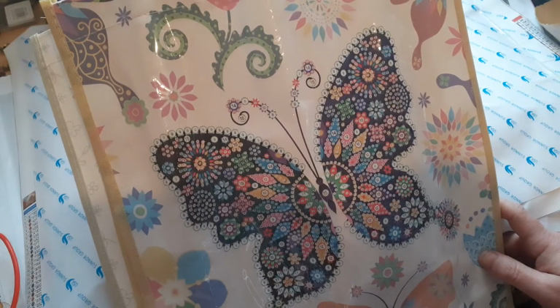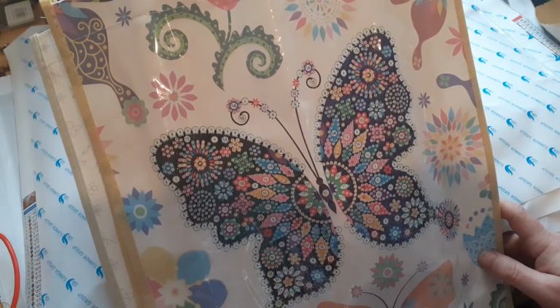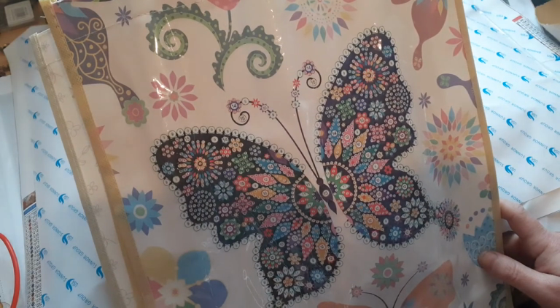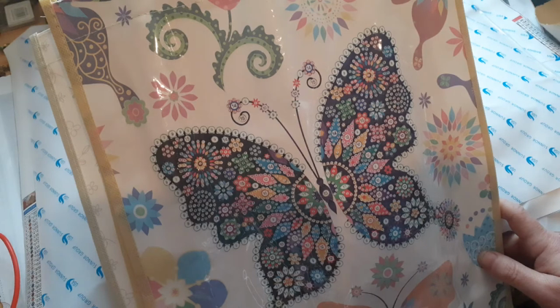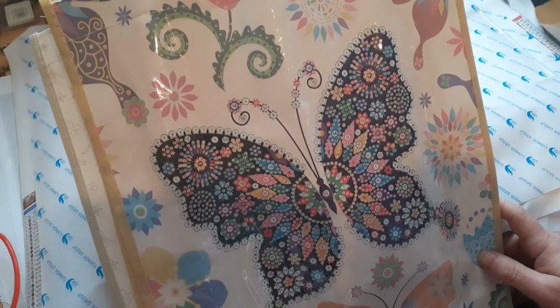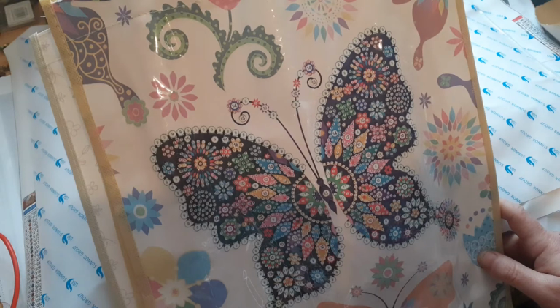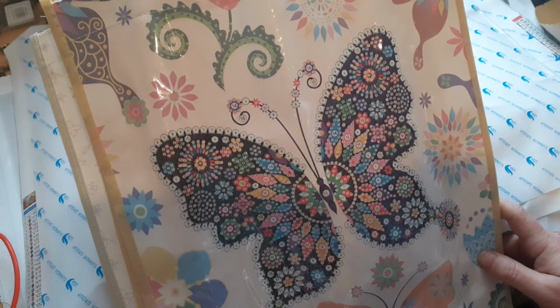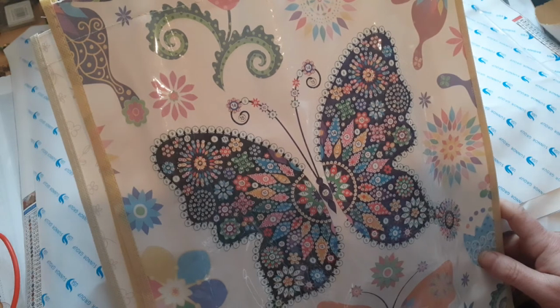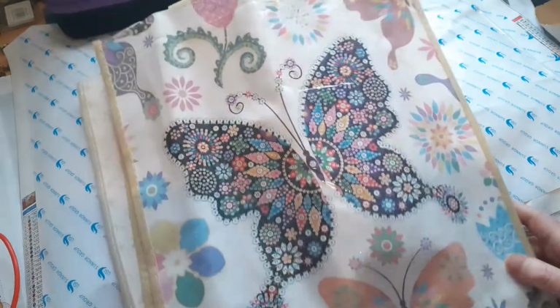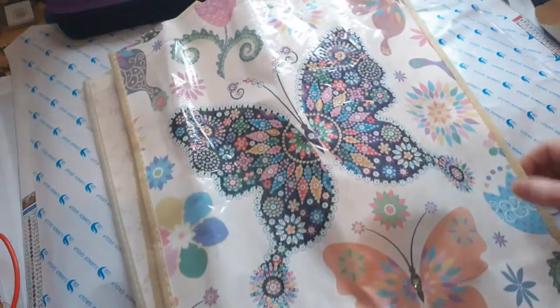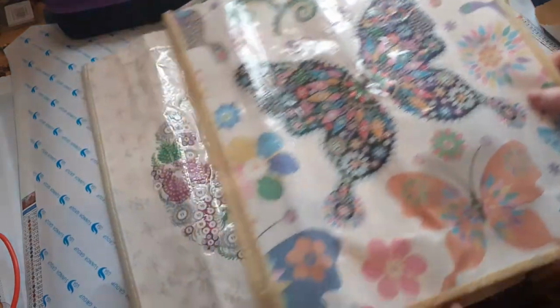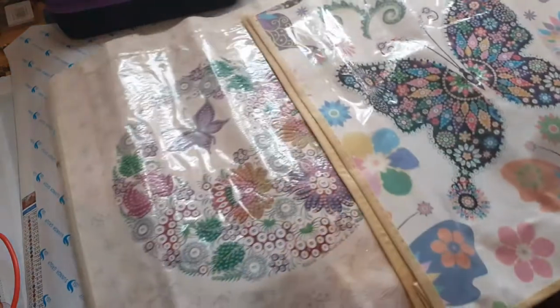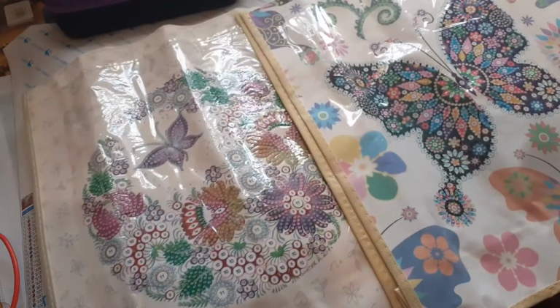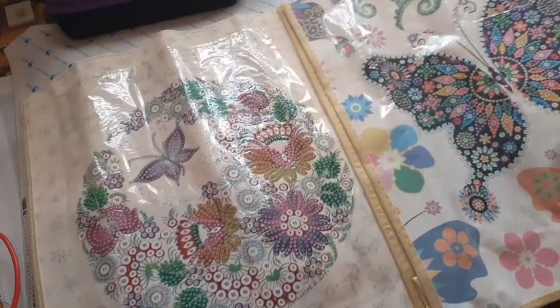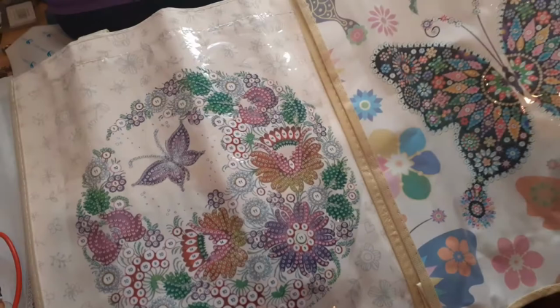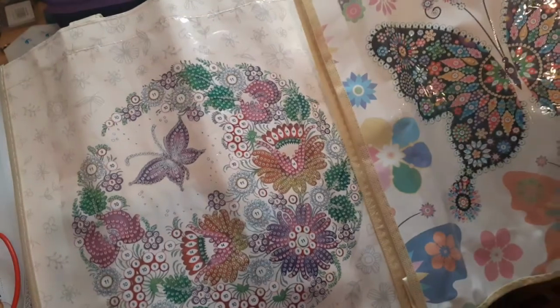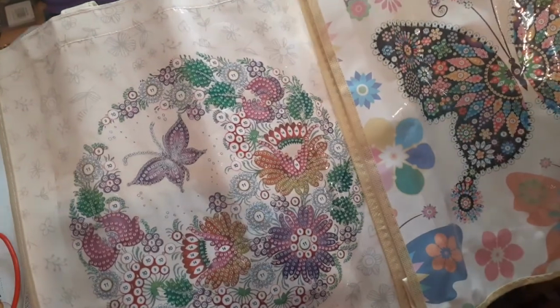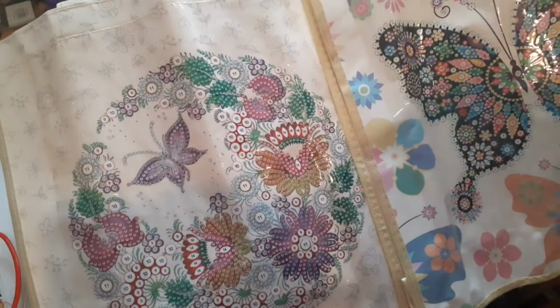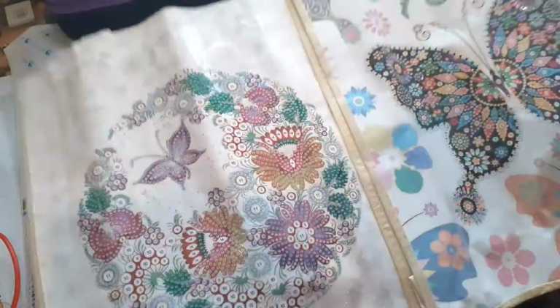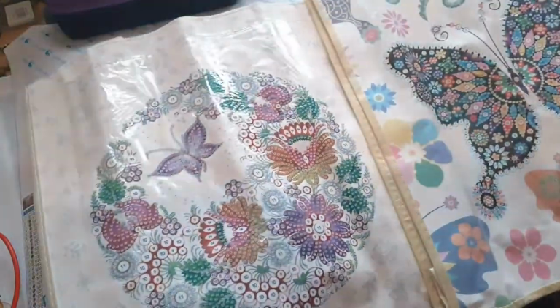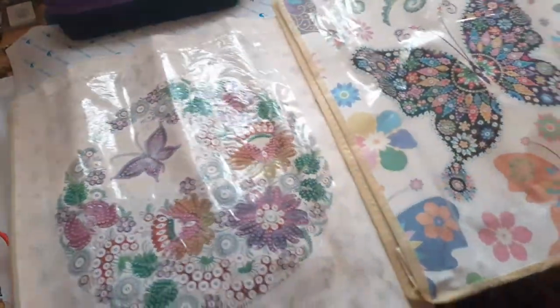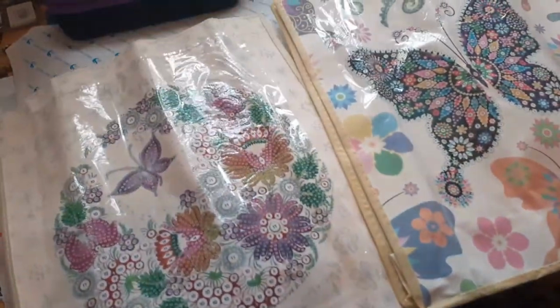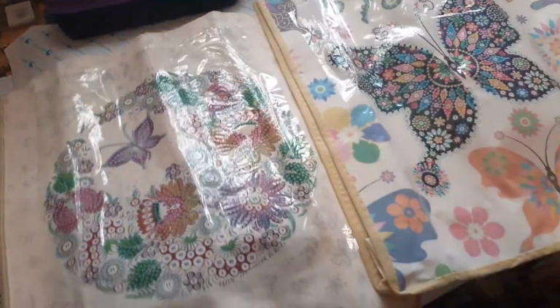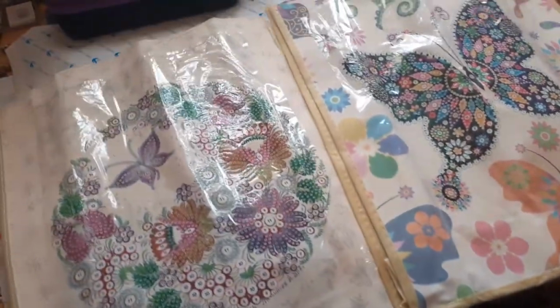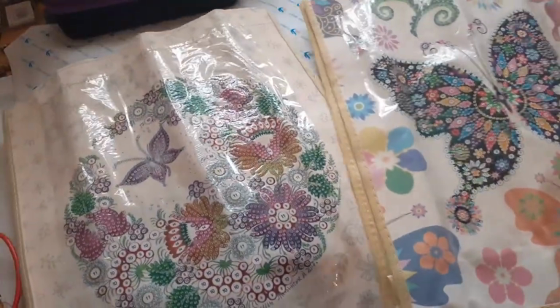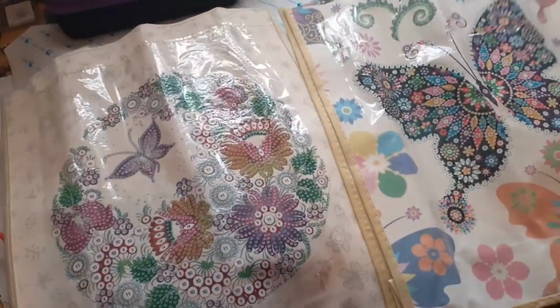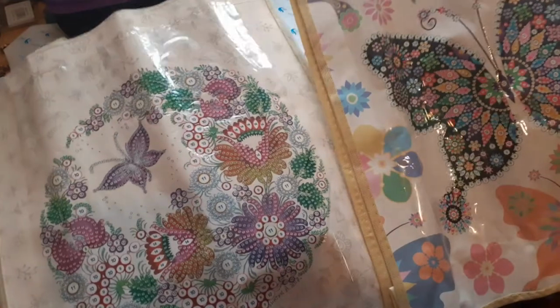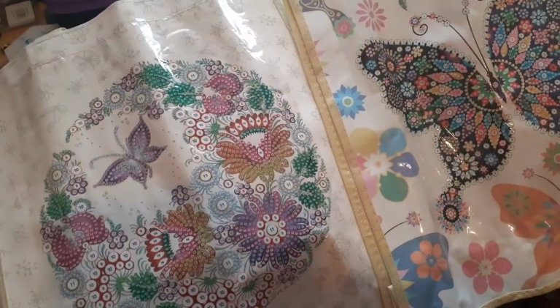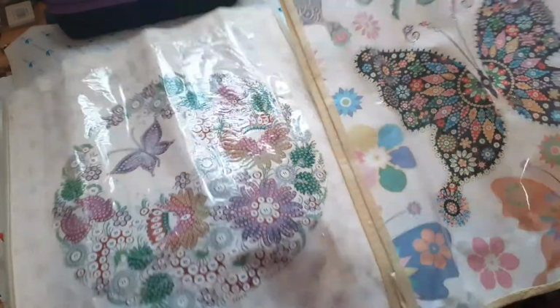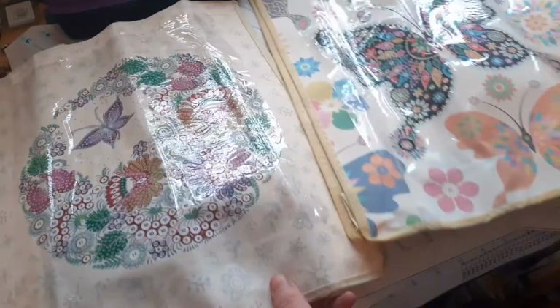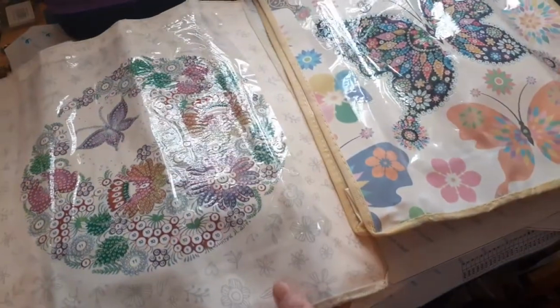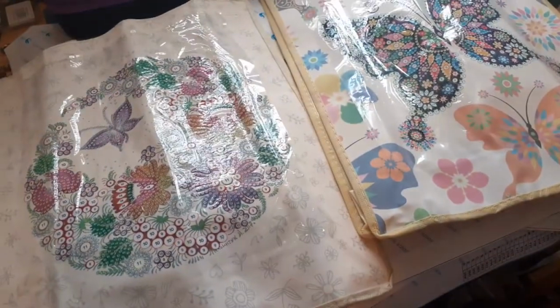I want to do them, but I've been crocheting — I need to finish my squares and start putting my sweater together. That's those from Fan Sales. Something different to do and they're really nice.